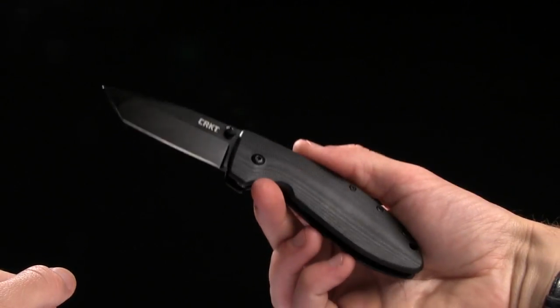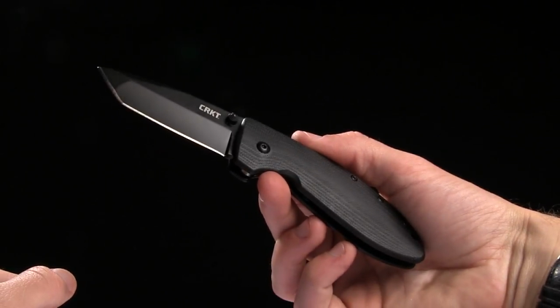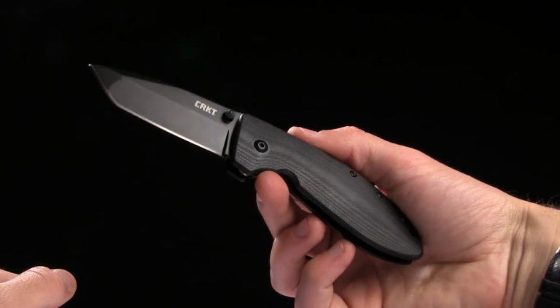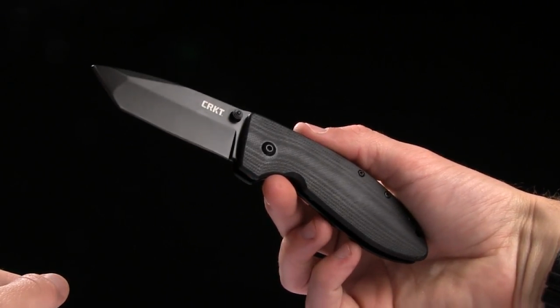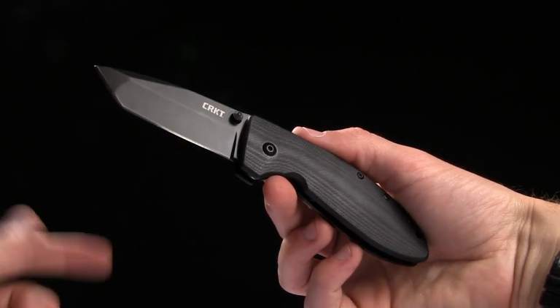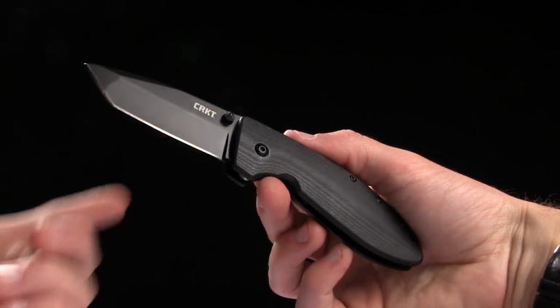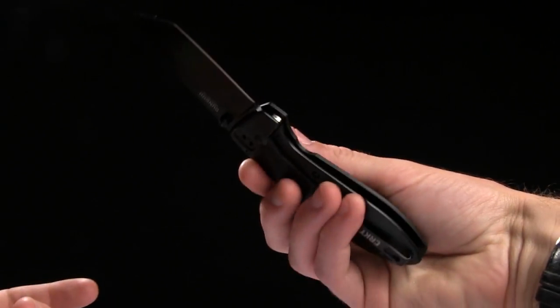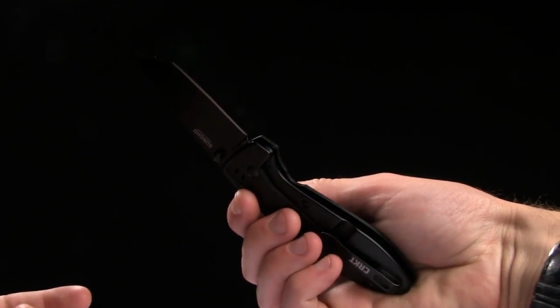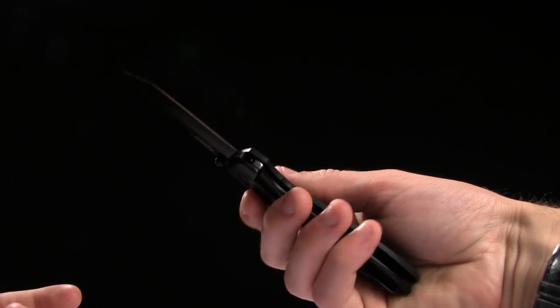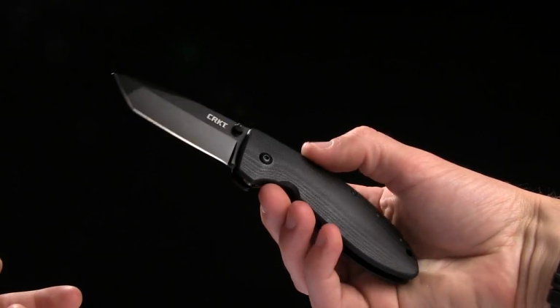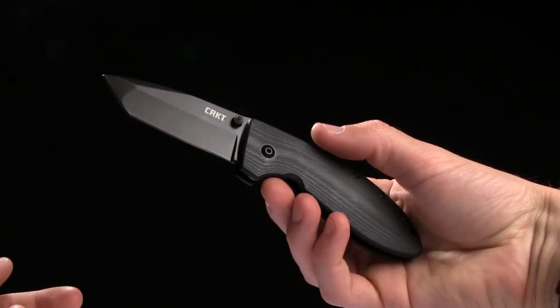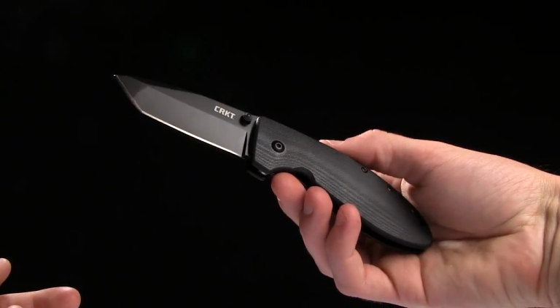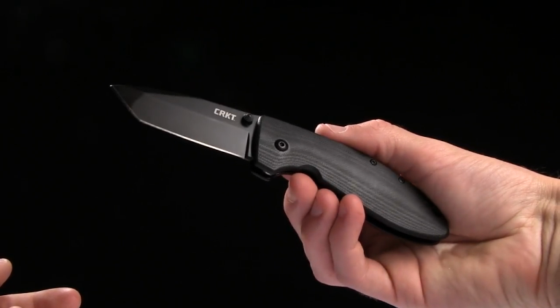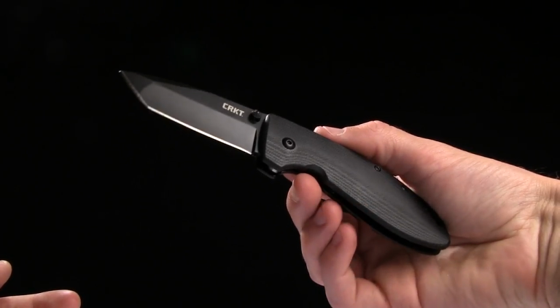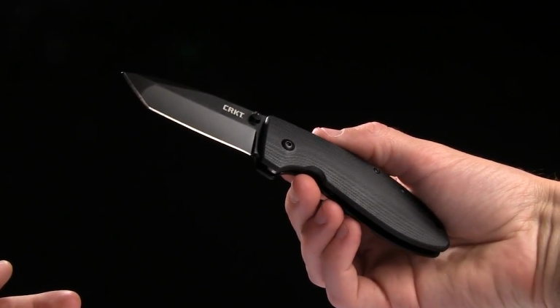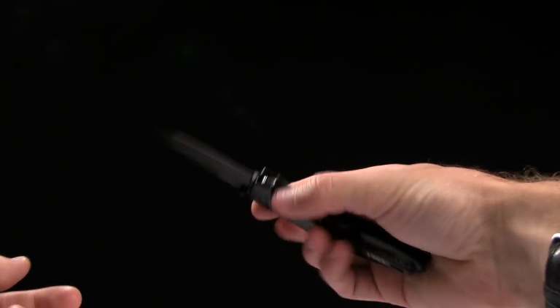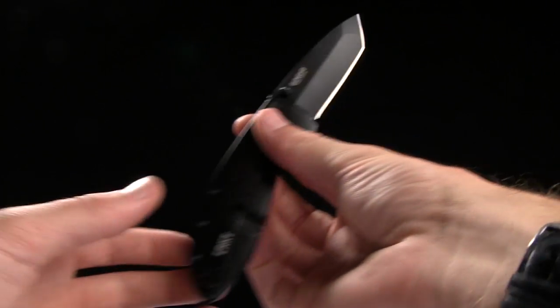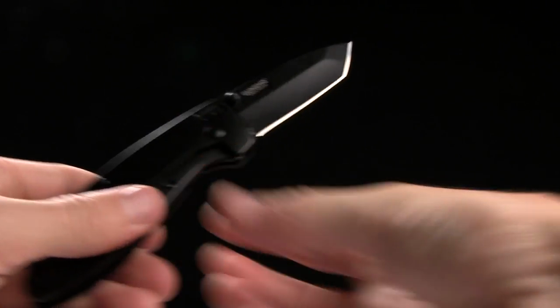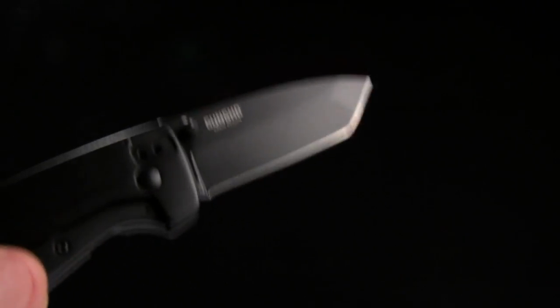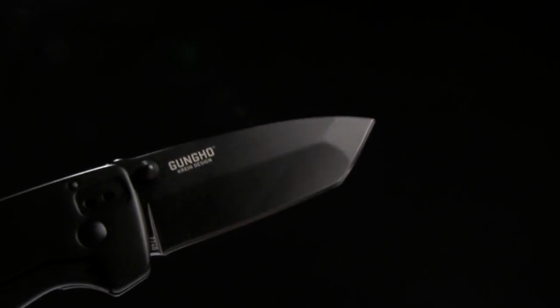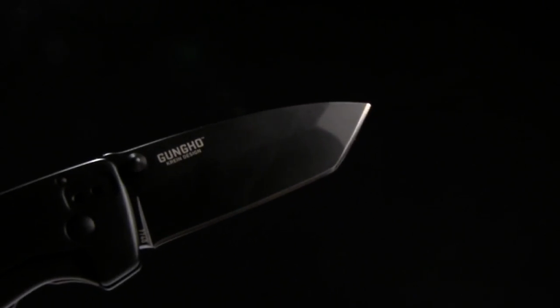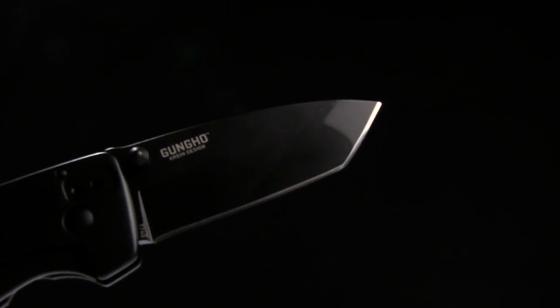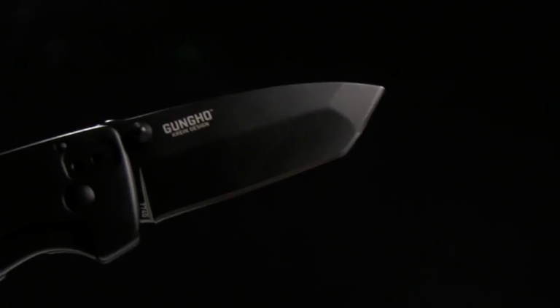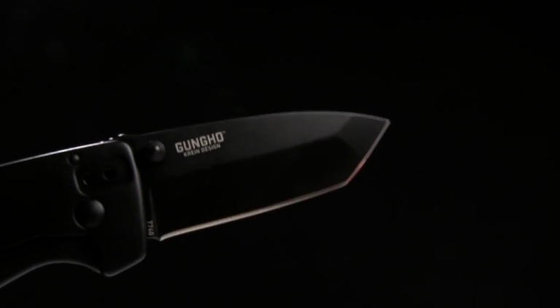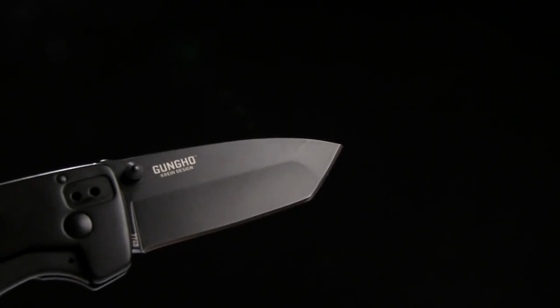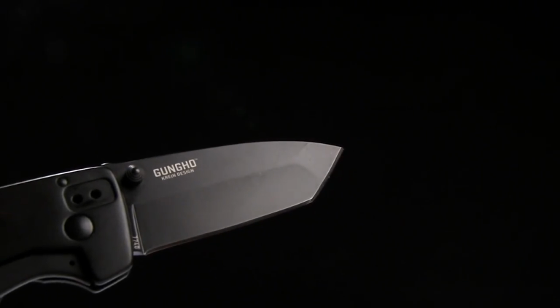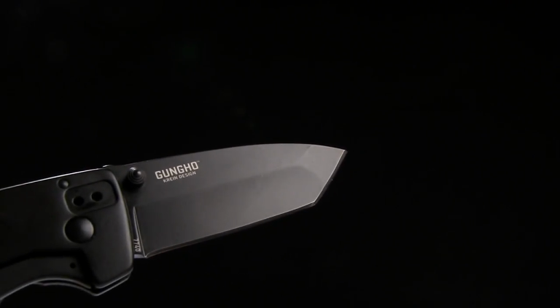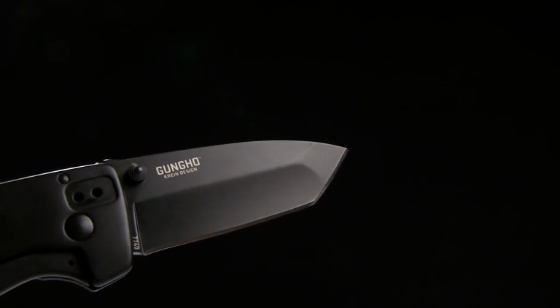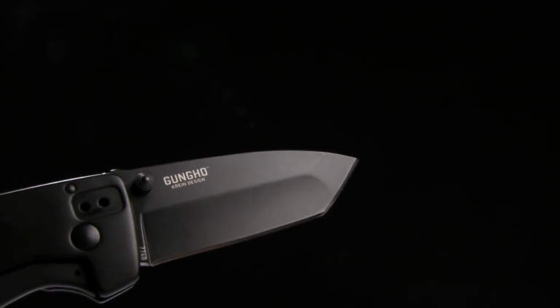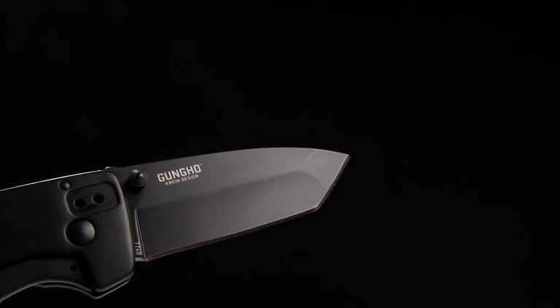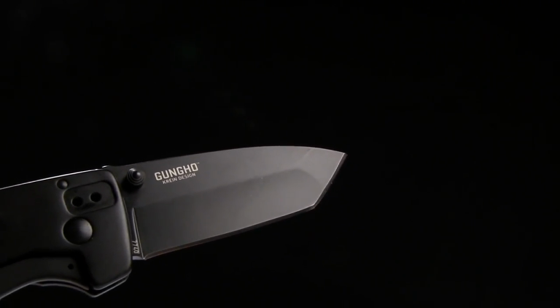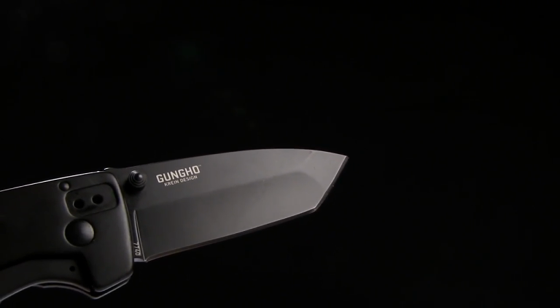This is a spring assisted thumb stud opener with a frame lock. Overall length is 7 inches, blade length is 2.78 inches of 8CR13 MOV steel, and it is a tanto shape for the blade.